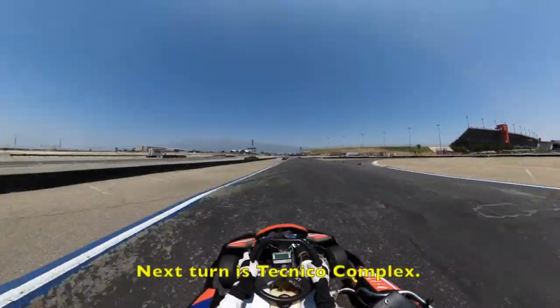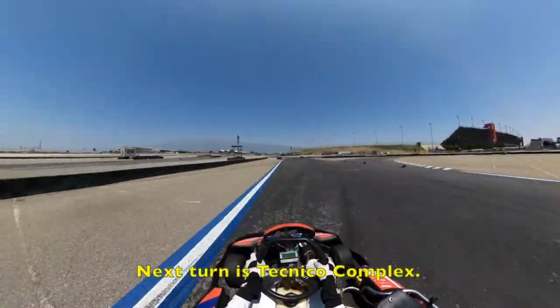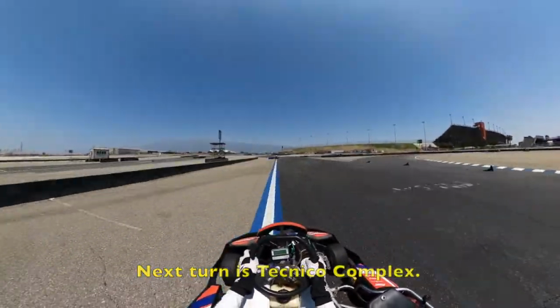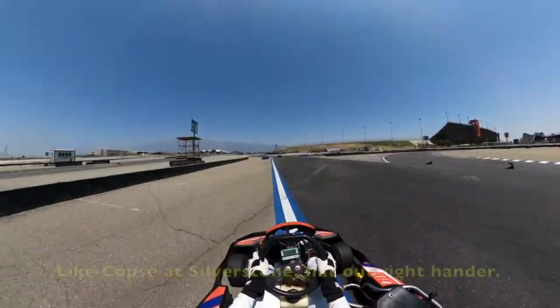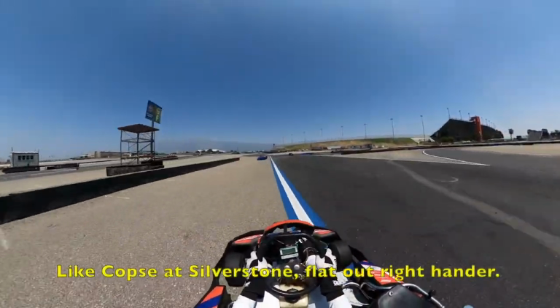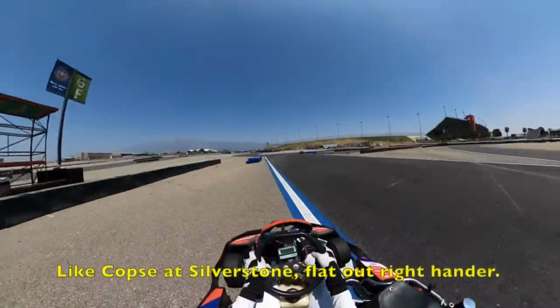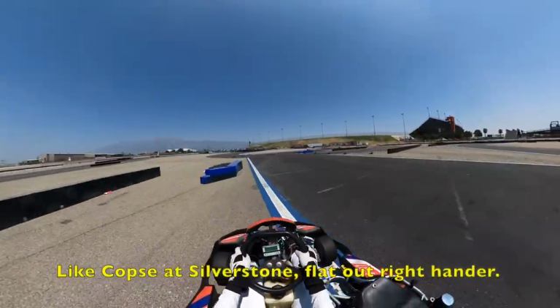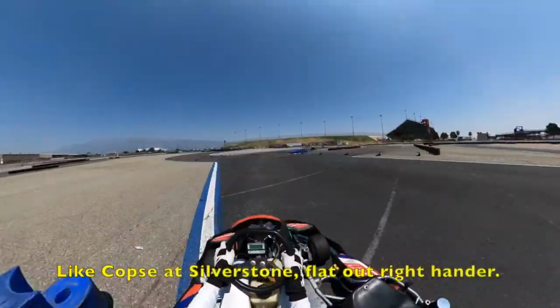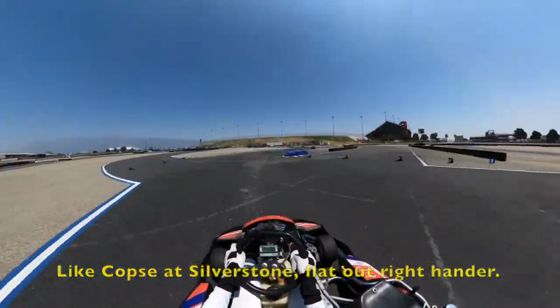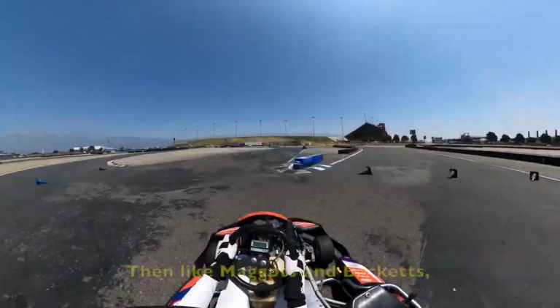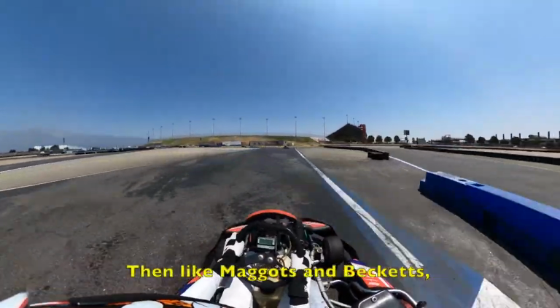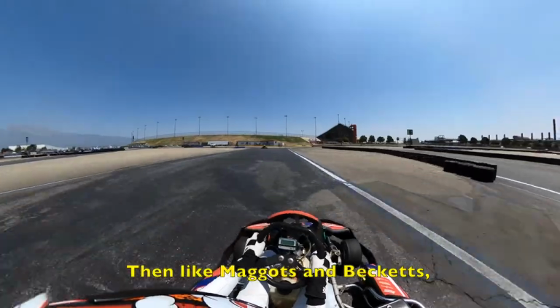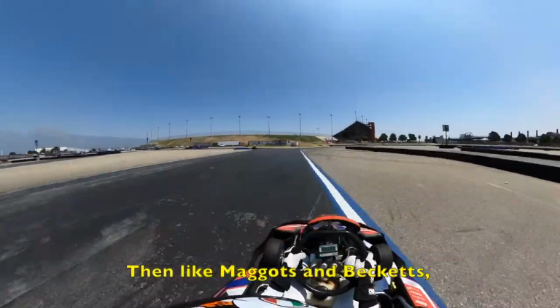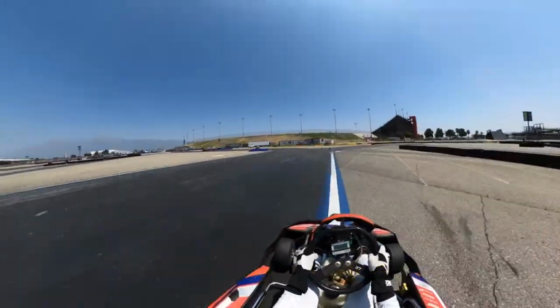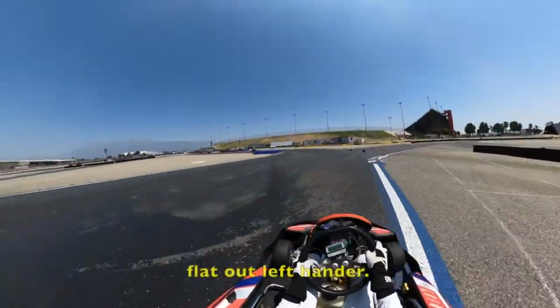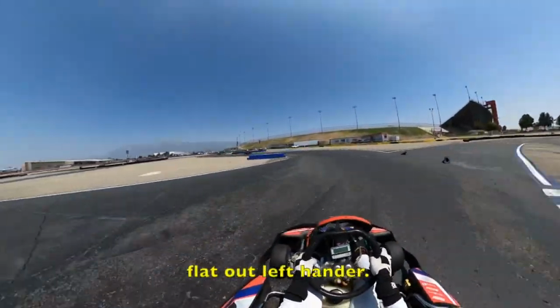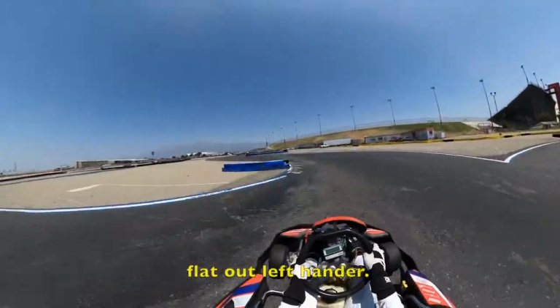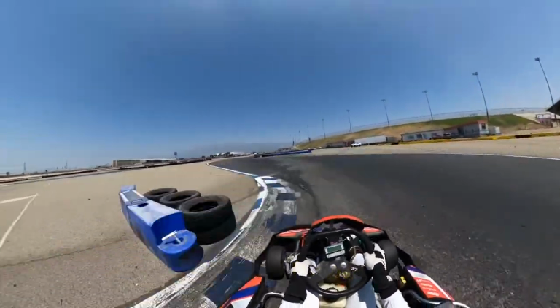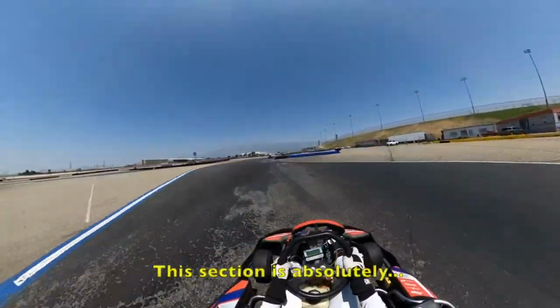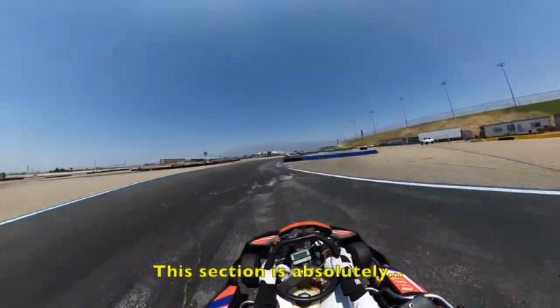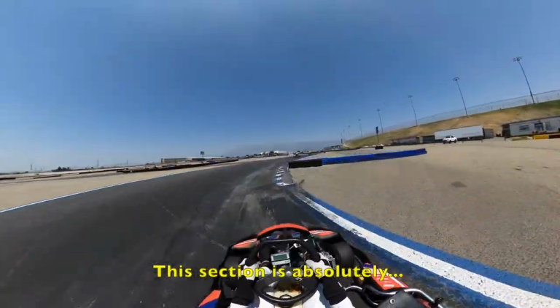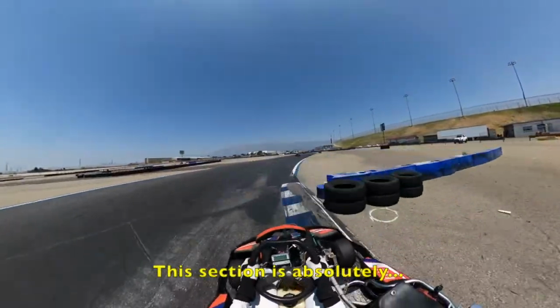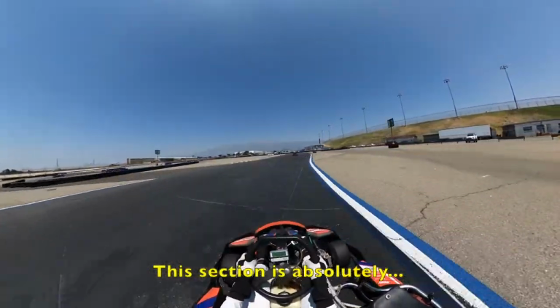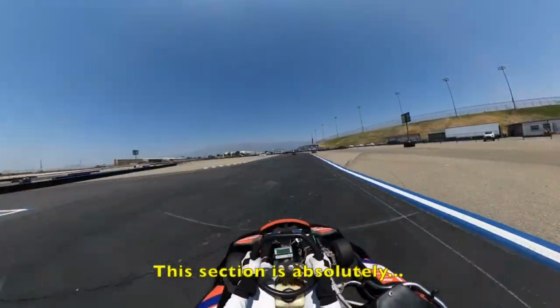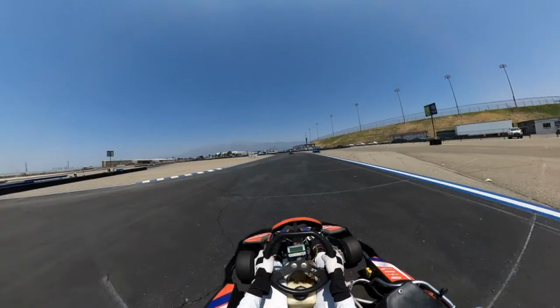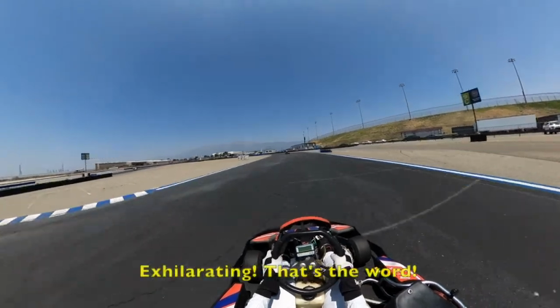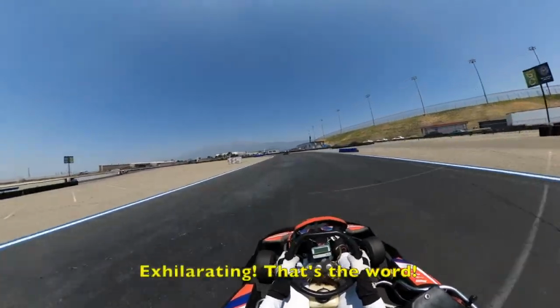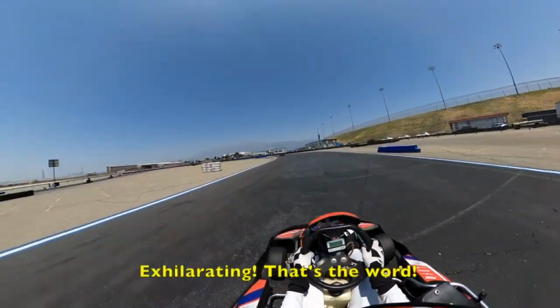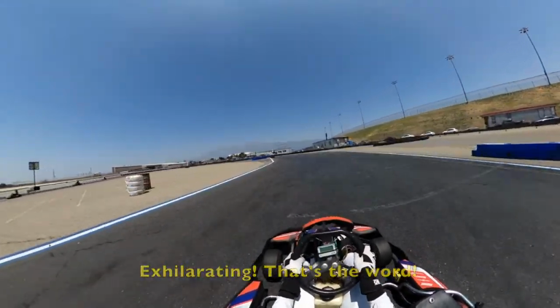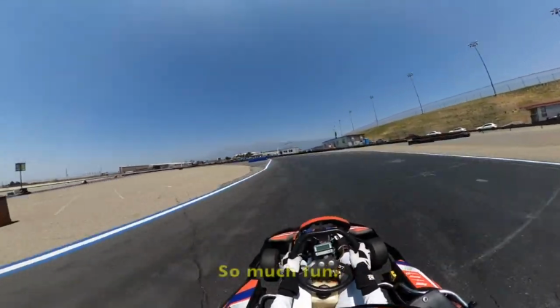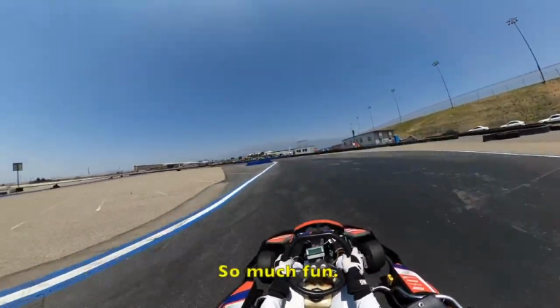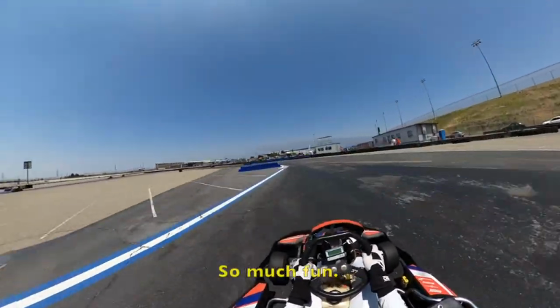Next turn is a technical complex, like Copse and Silverstone. It's a flat-out right-hander, then like Maggots and Becketts — it's a flat-out left-hander. This section is absolutely exhilarating, absolutely so much fun.